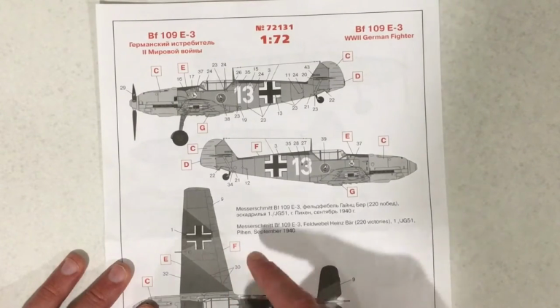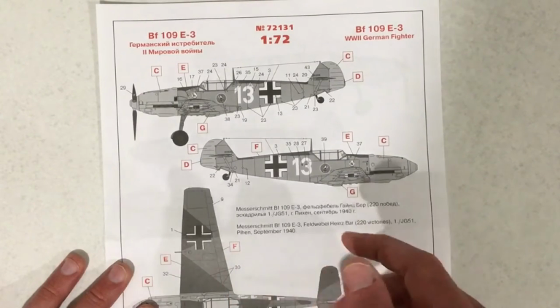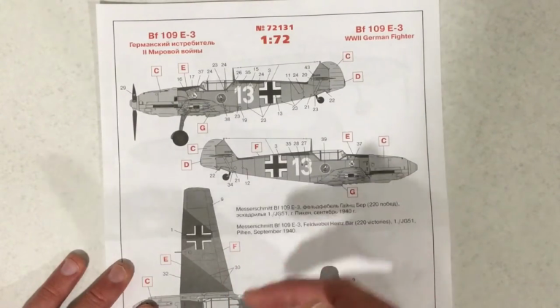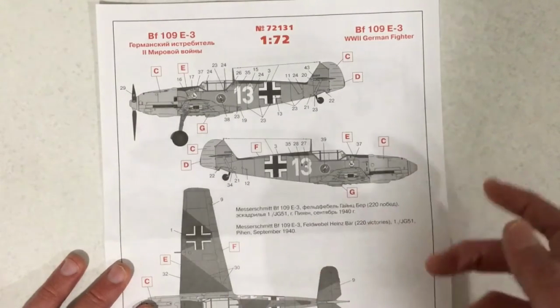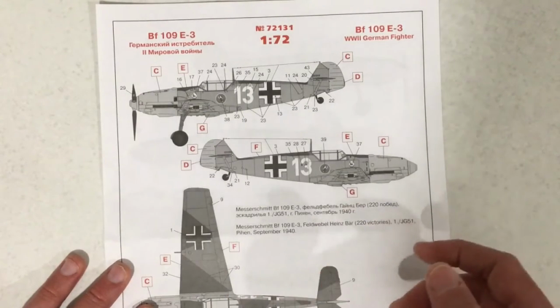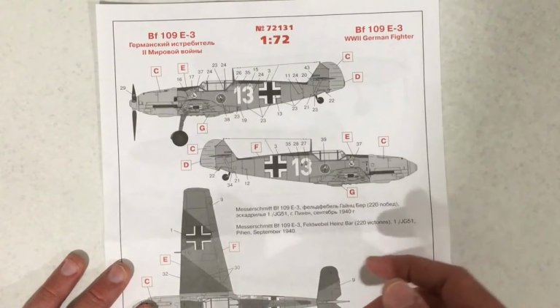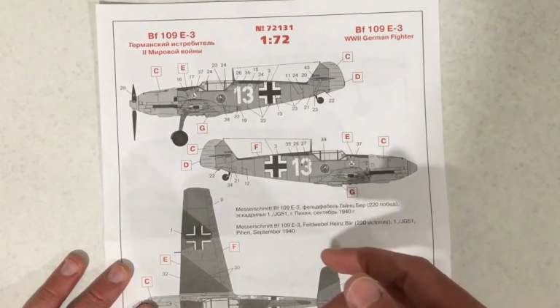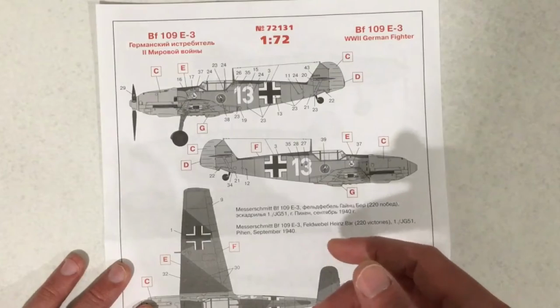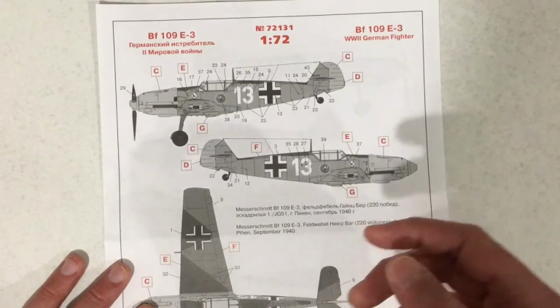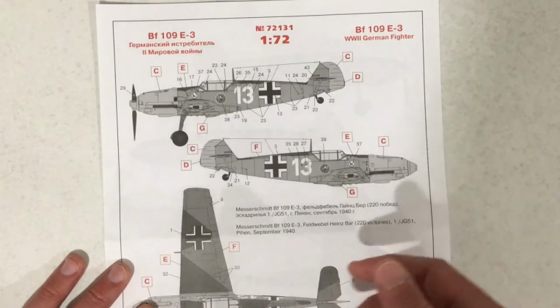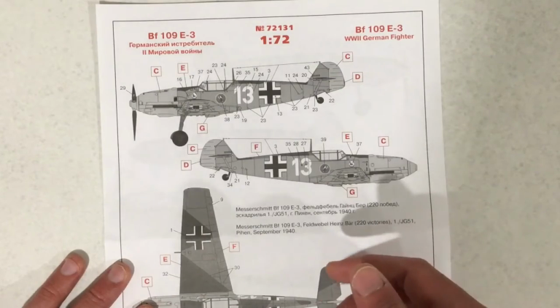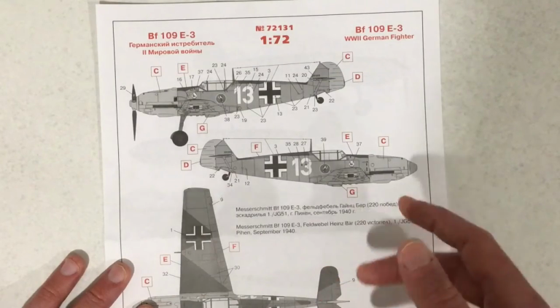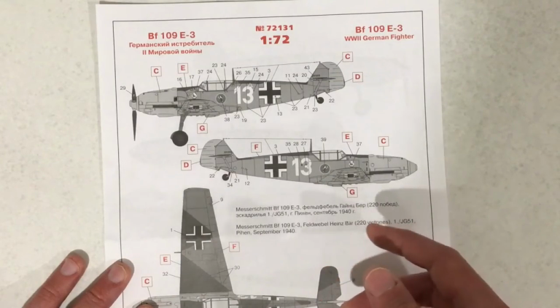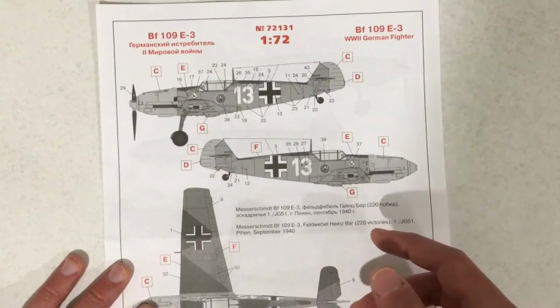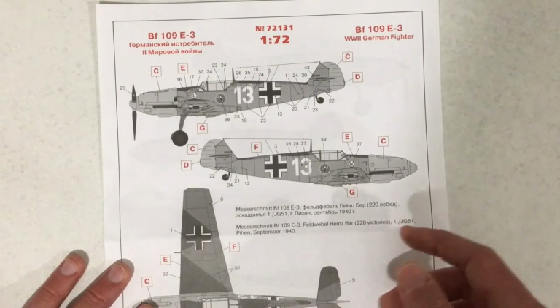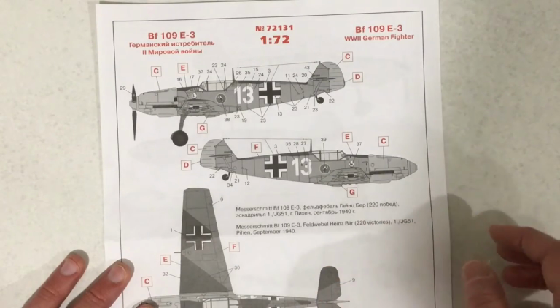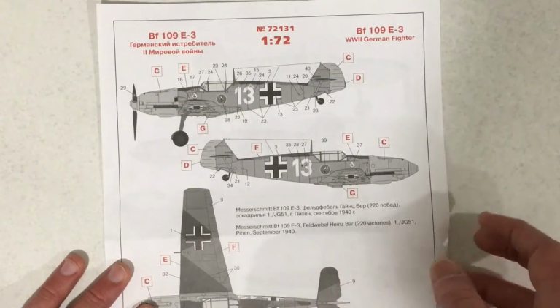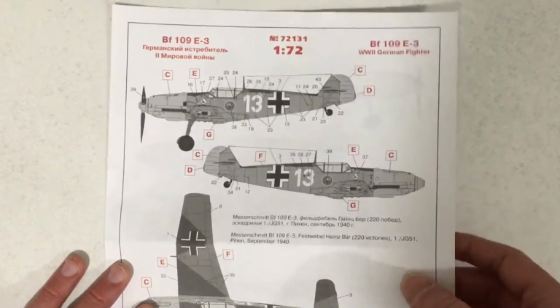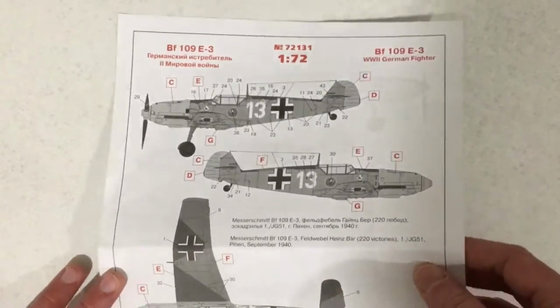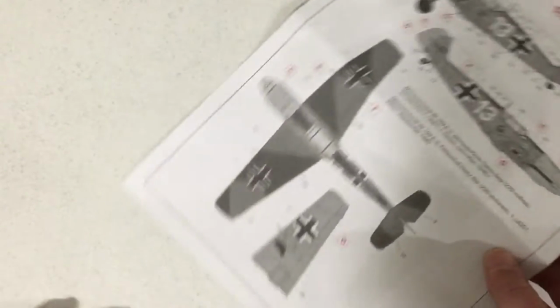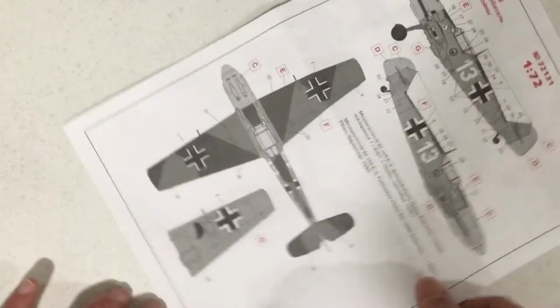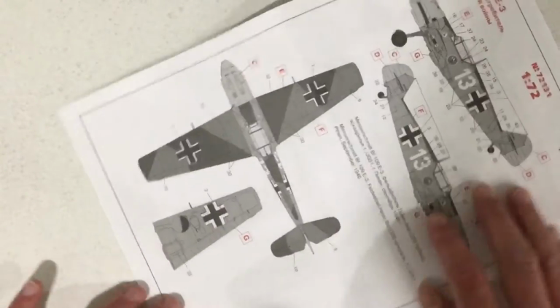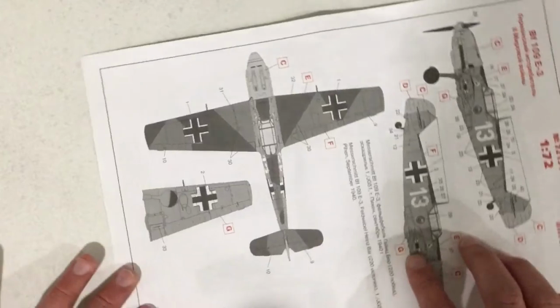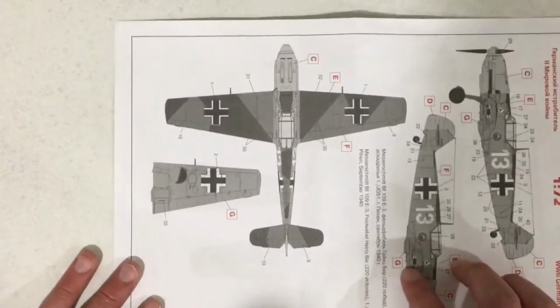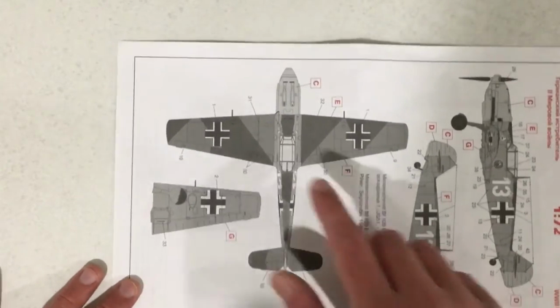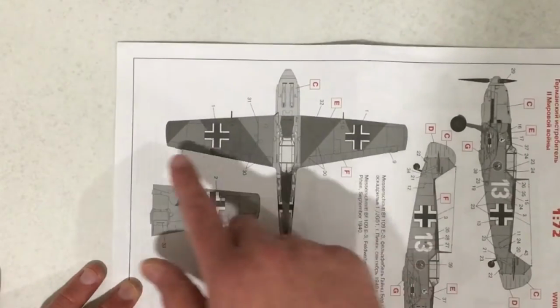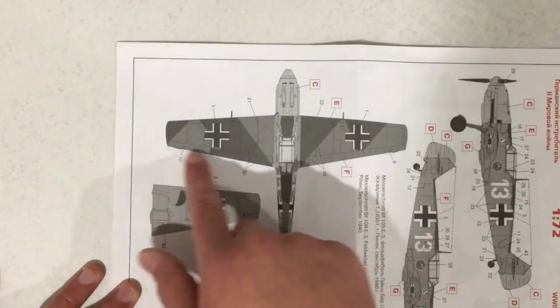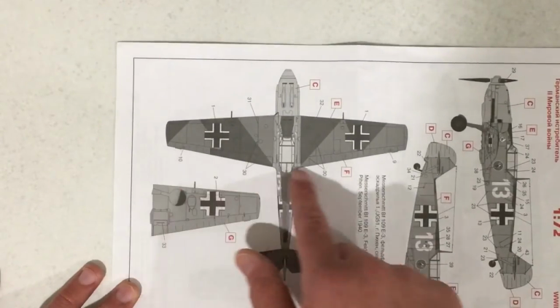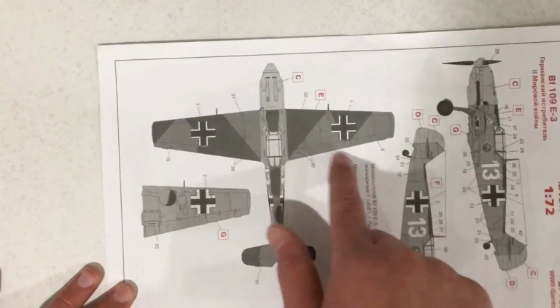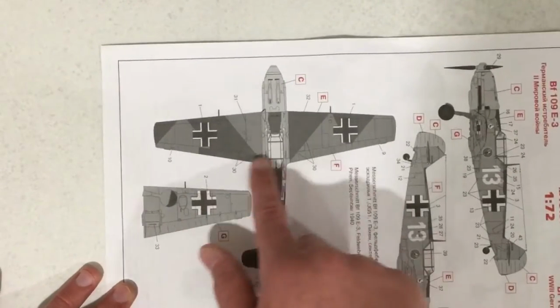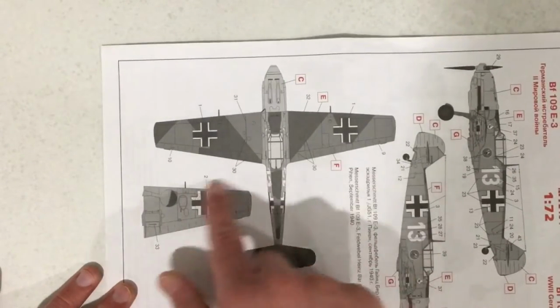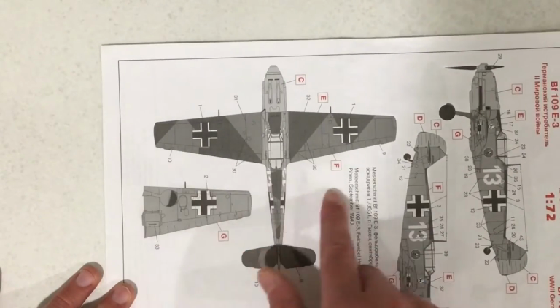So this is a late Battle of Britain scheme. Here we can see it's in the splinter type camouflage.